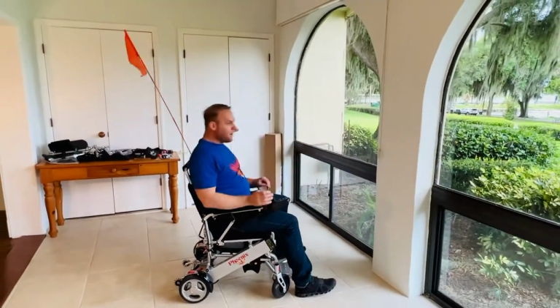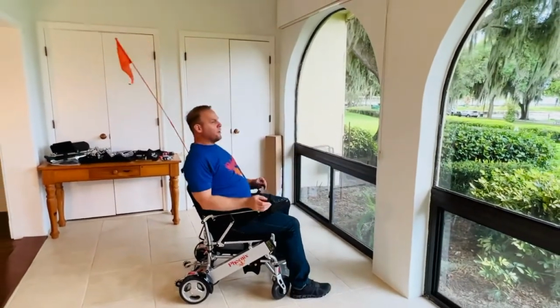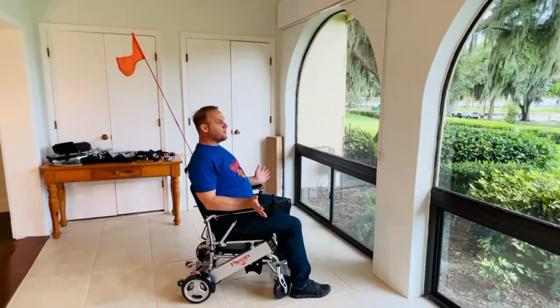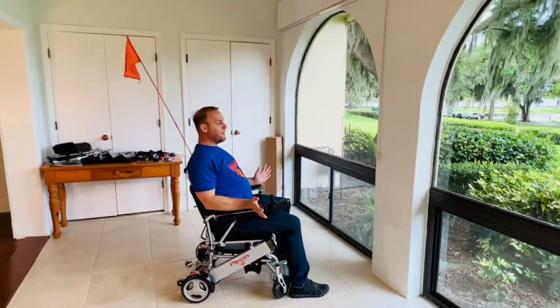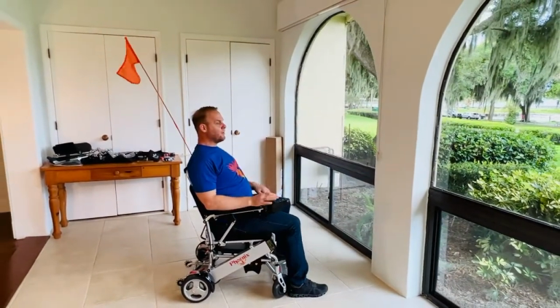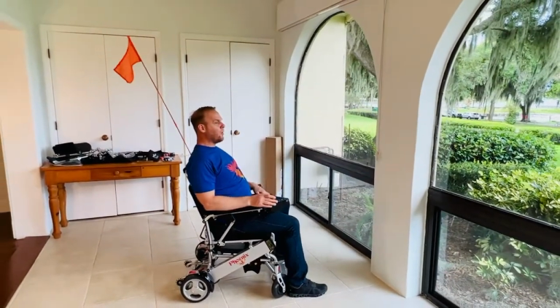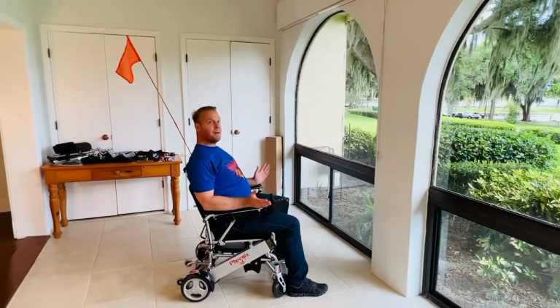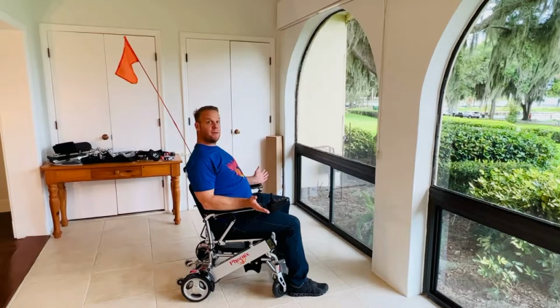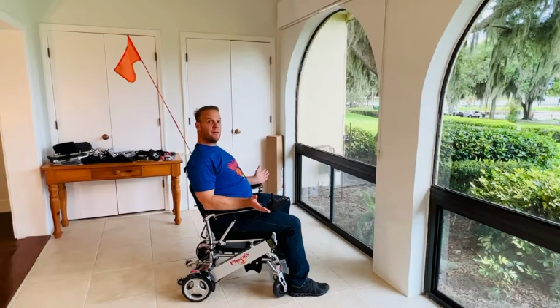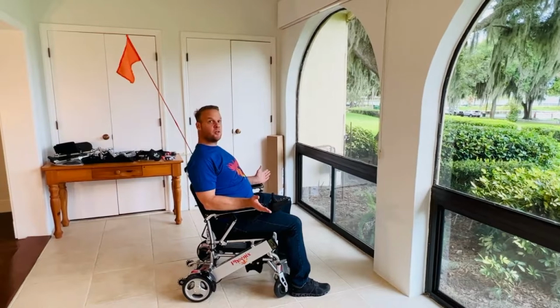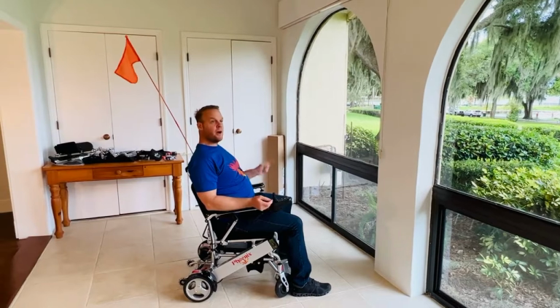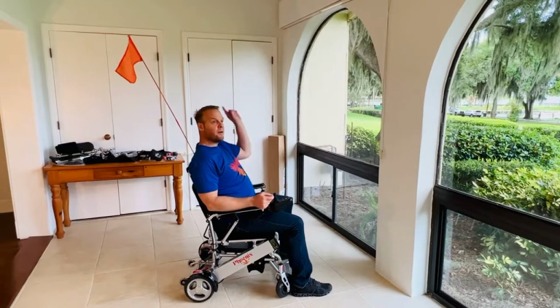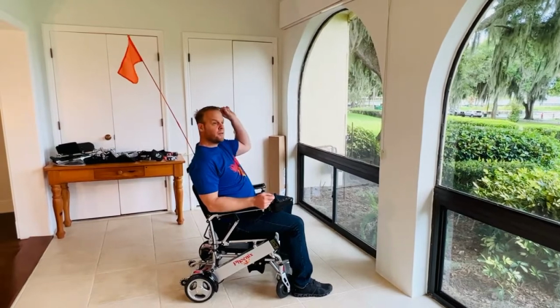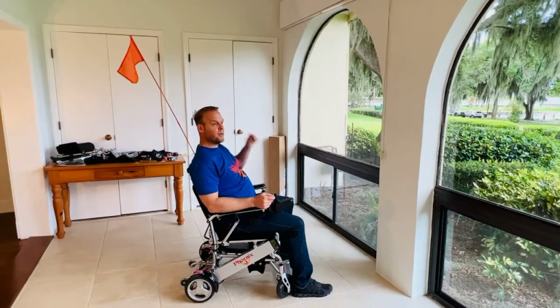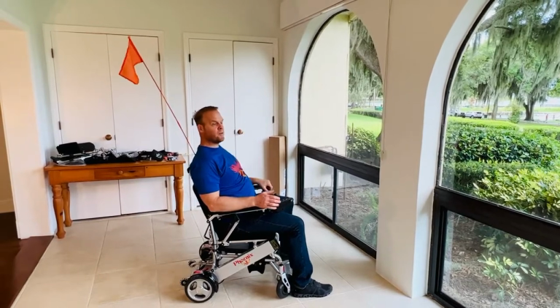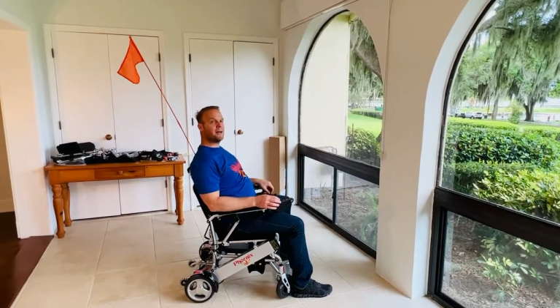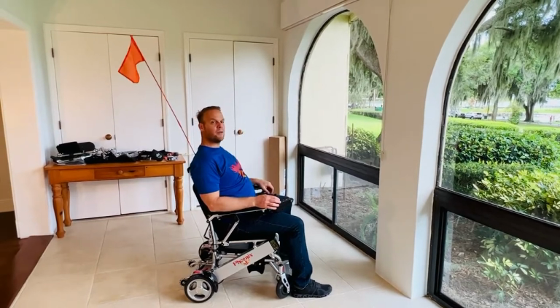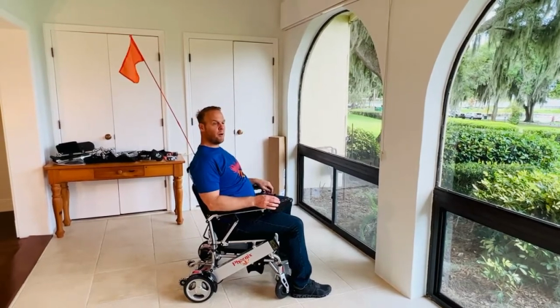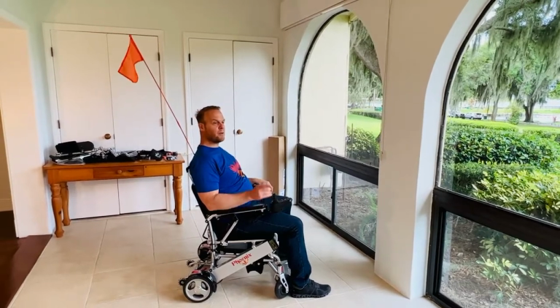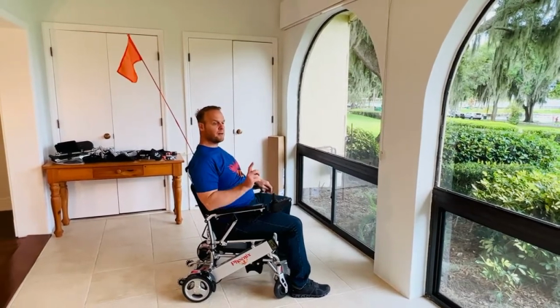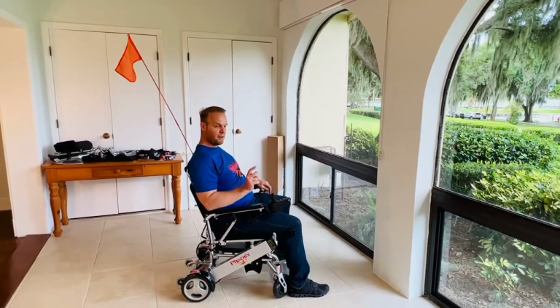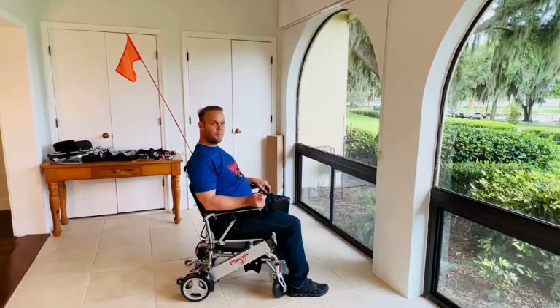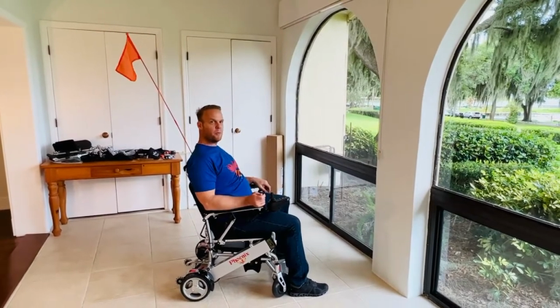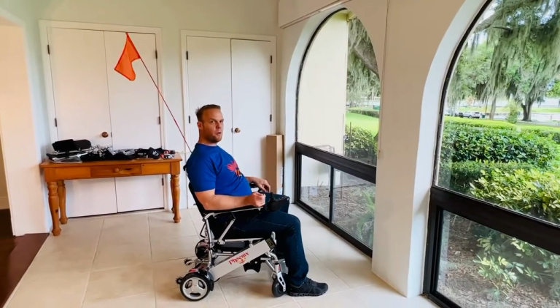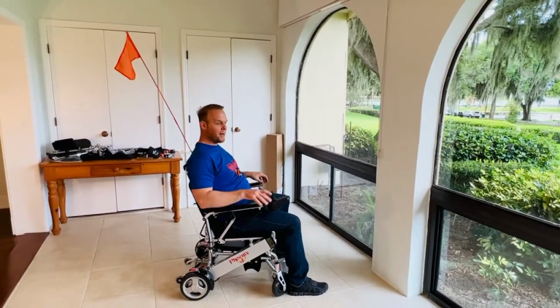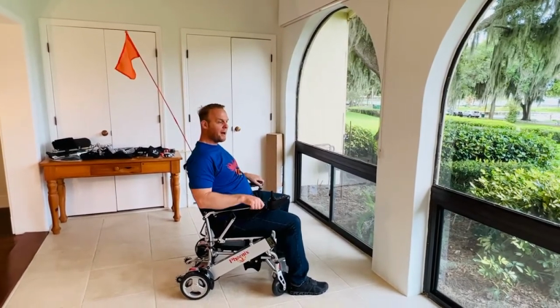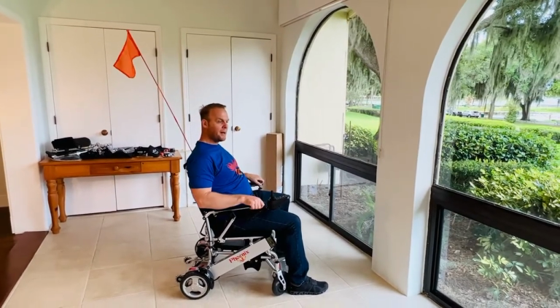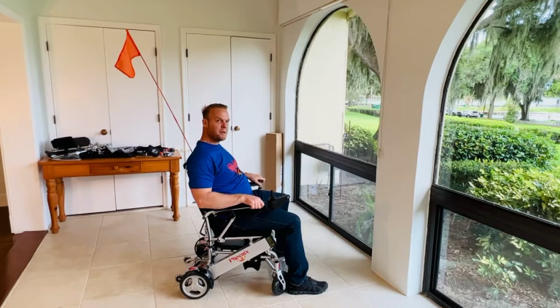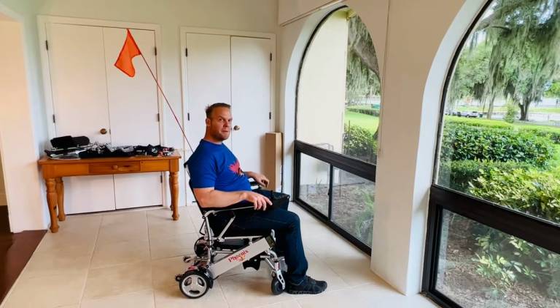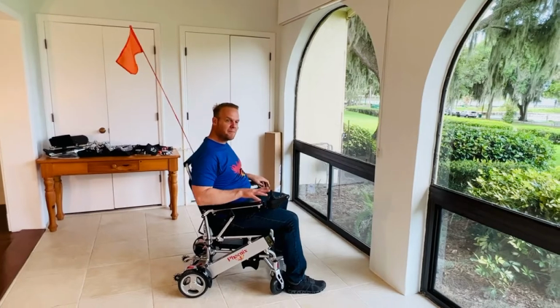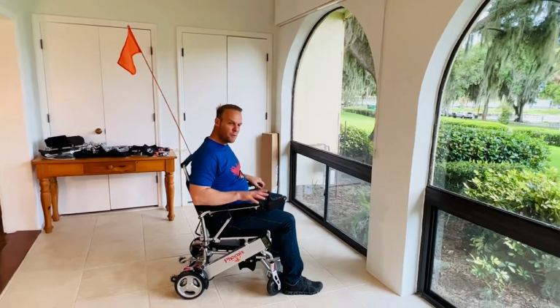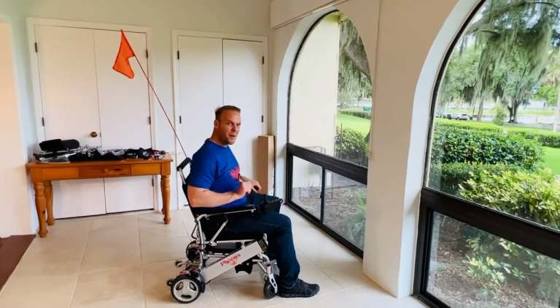You can see that even though I may be sitting in the chair, the safety flag is above me, letting other people know that I am here. Thank you for watching.